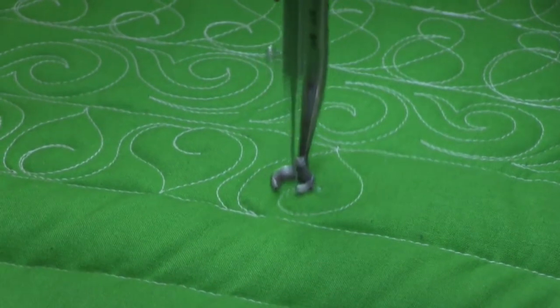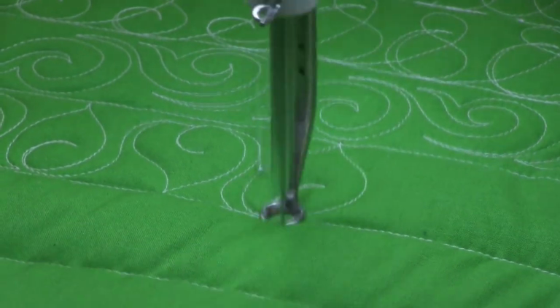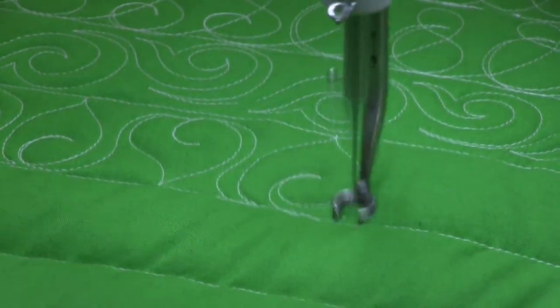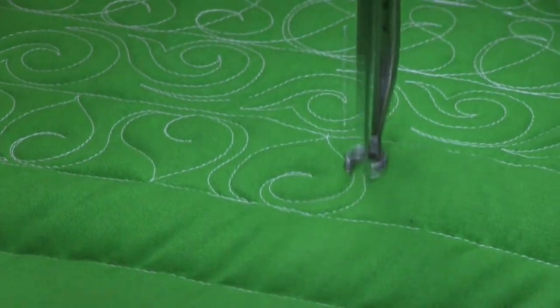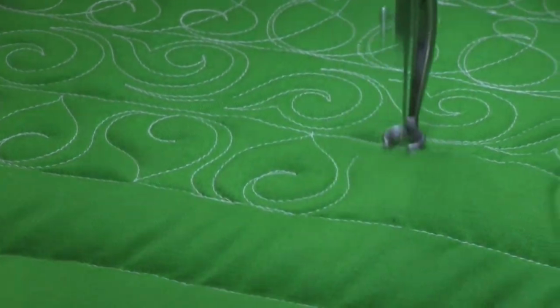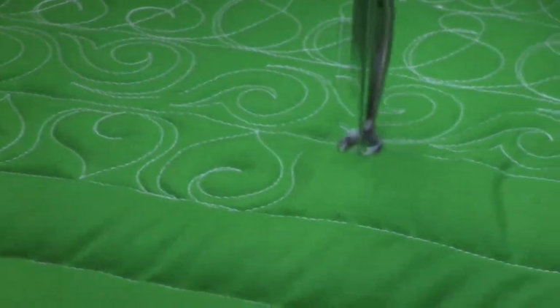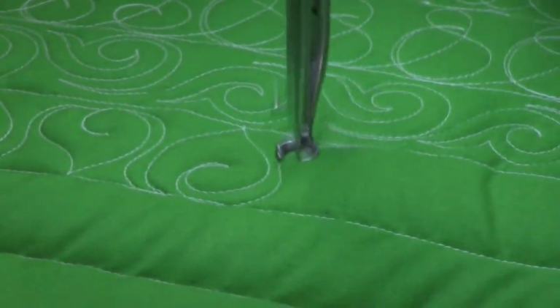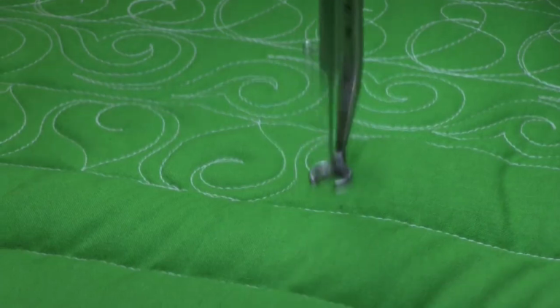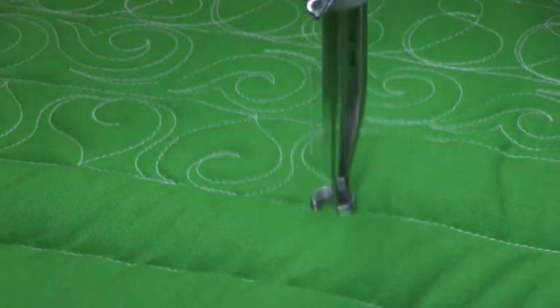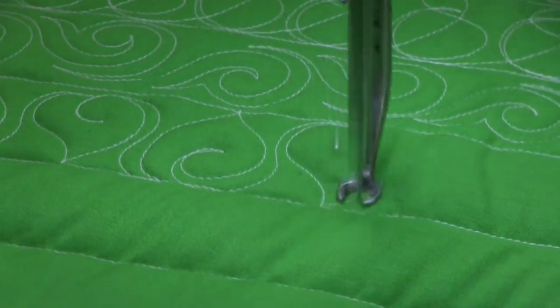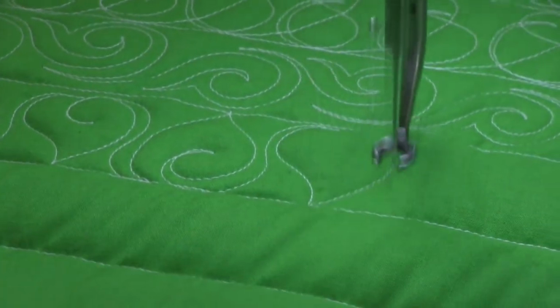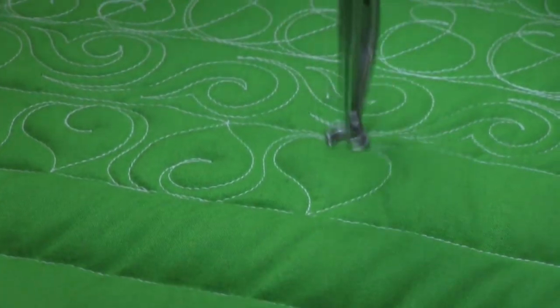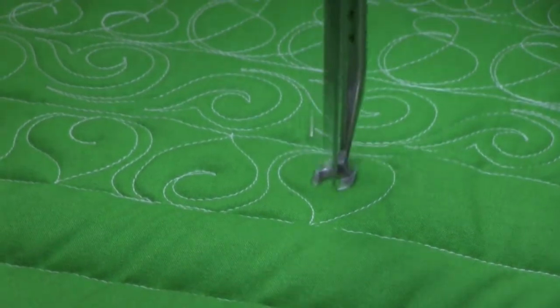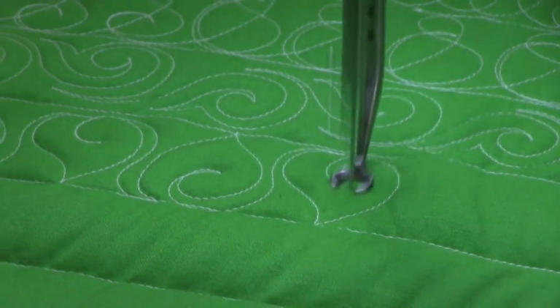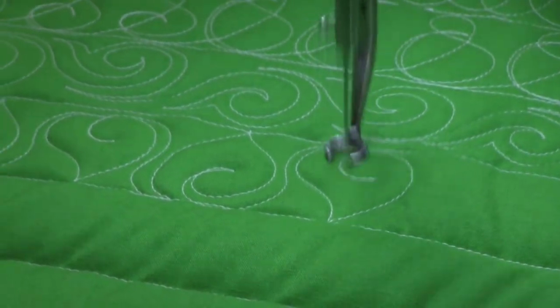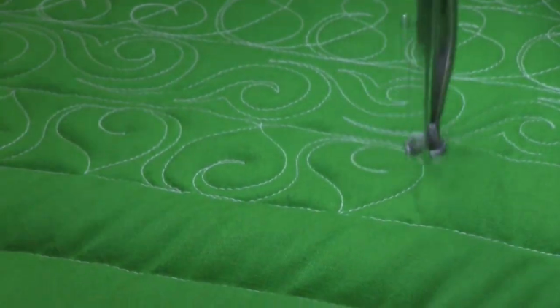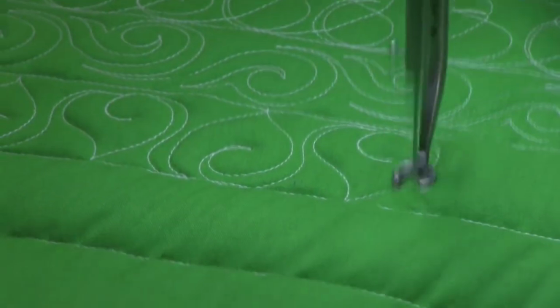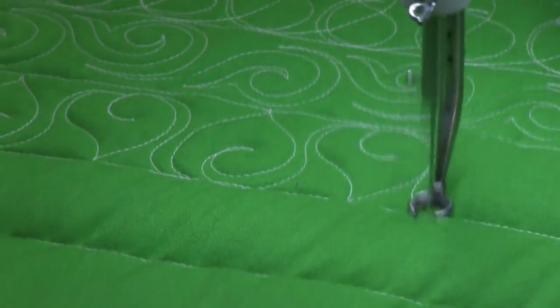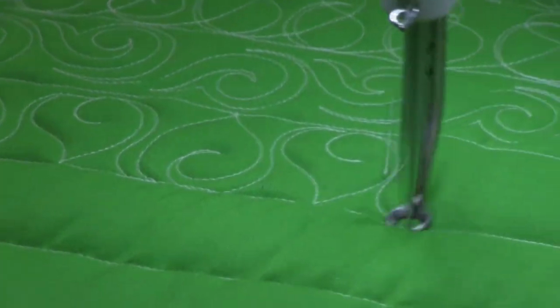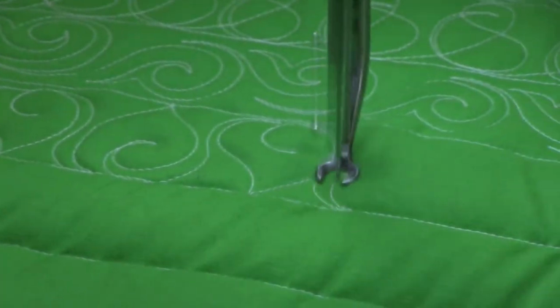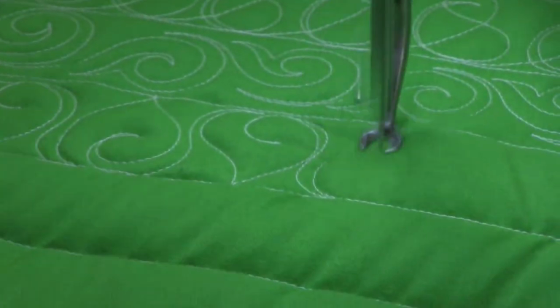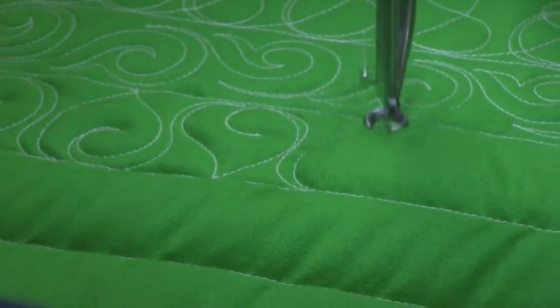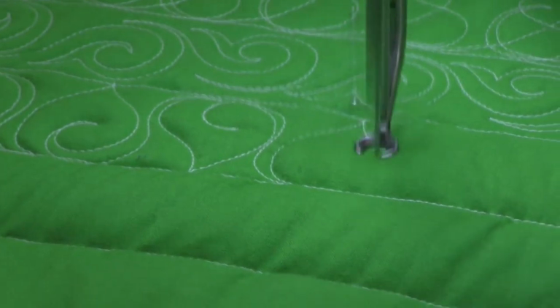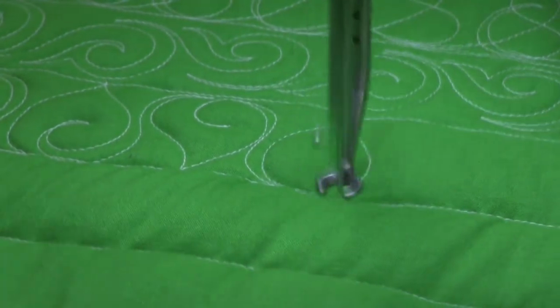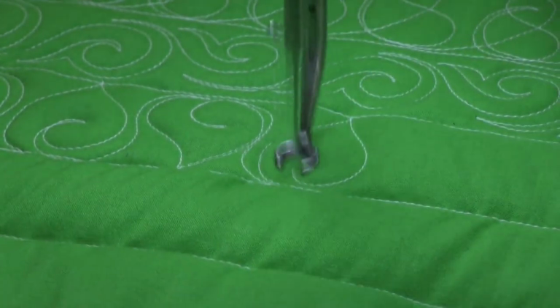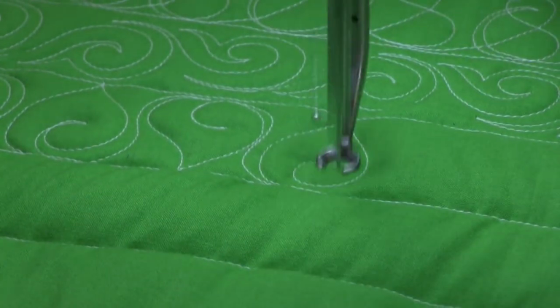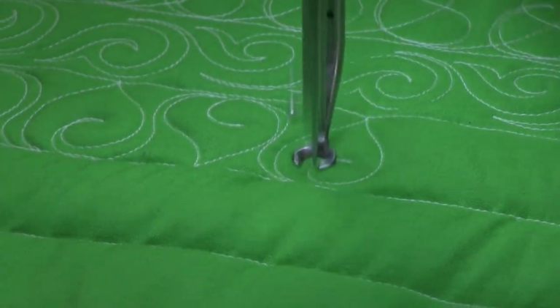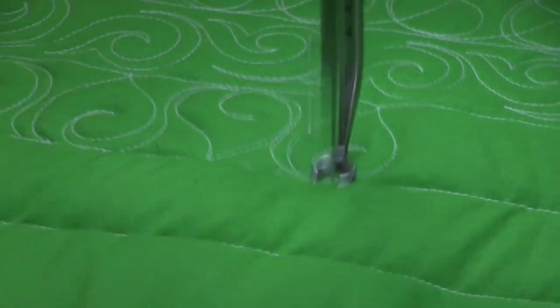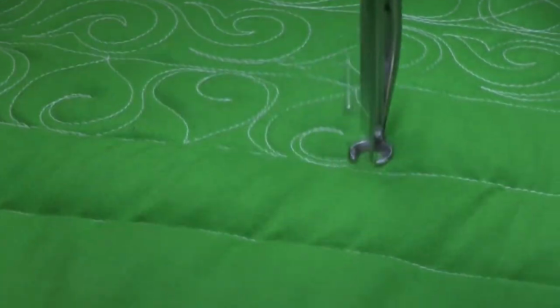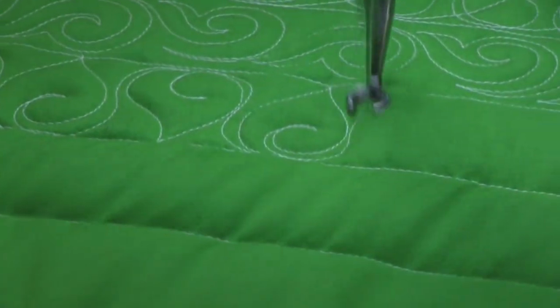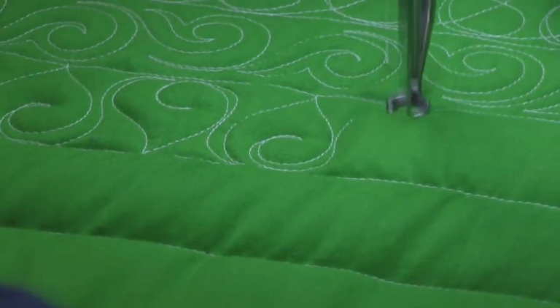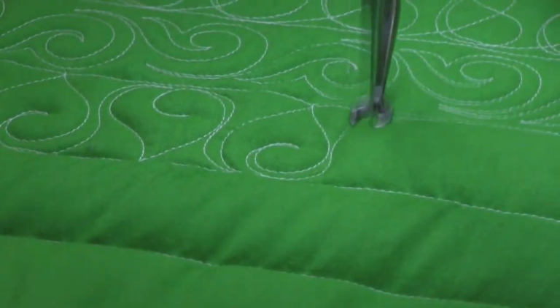Doodle this on paper first and get the feel of the curves of that S shape and that C shape. That'll help you when you move it to the fabric.